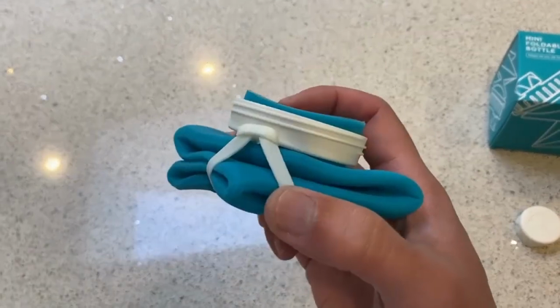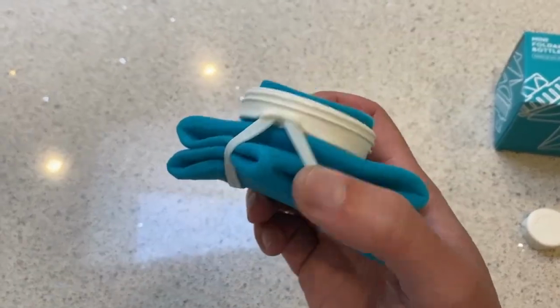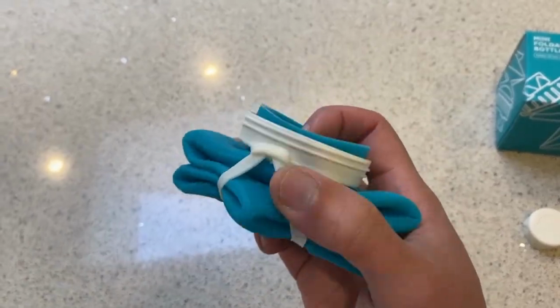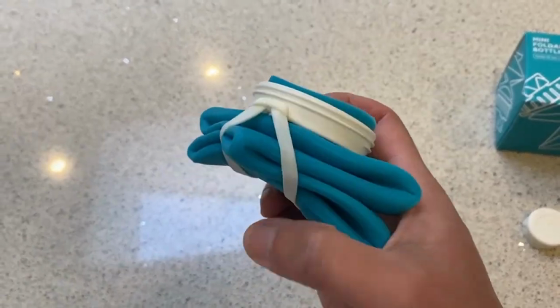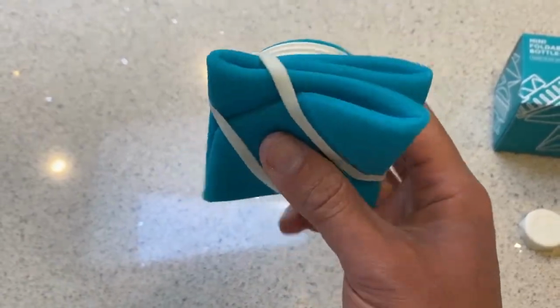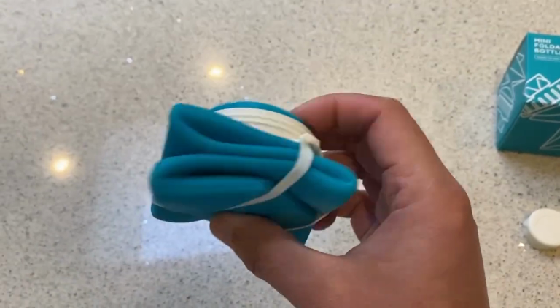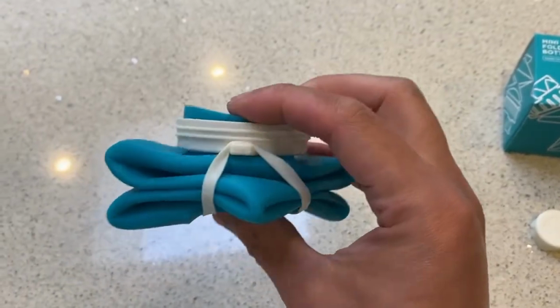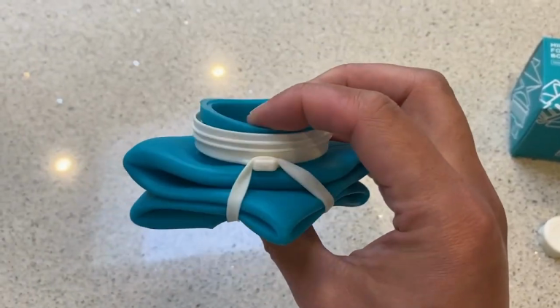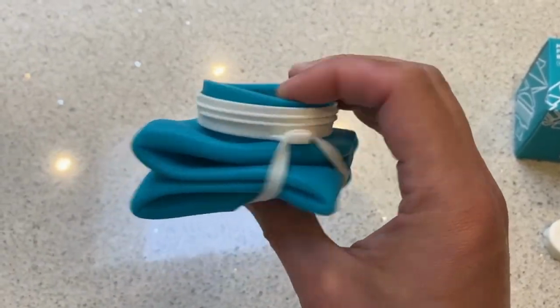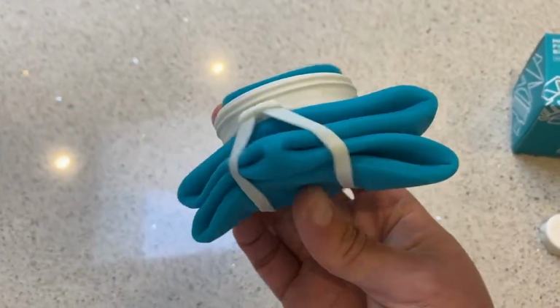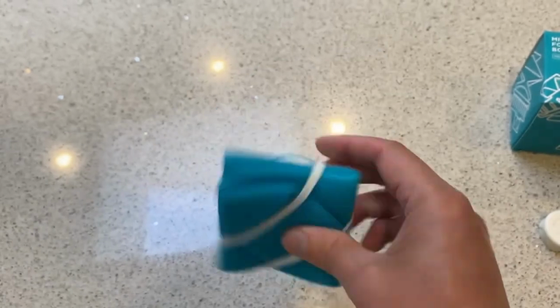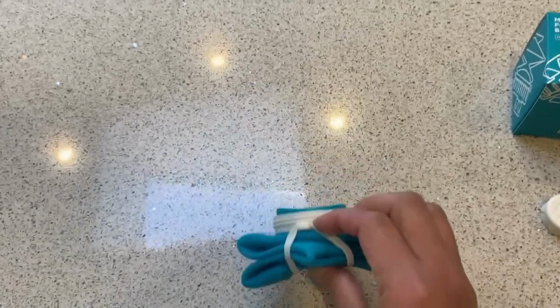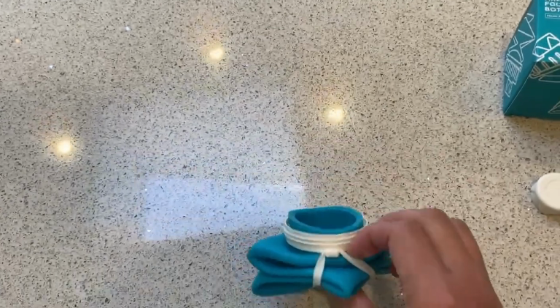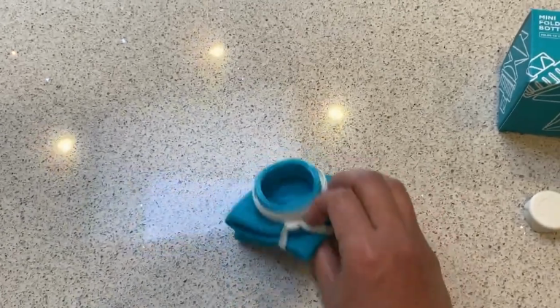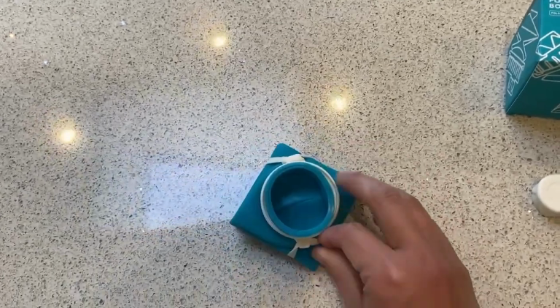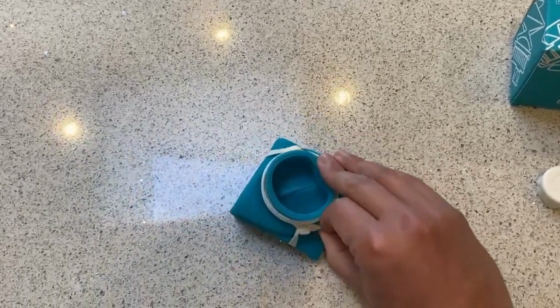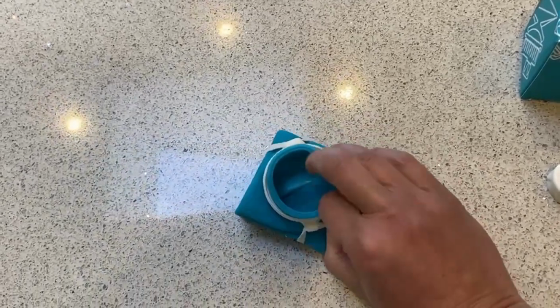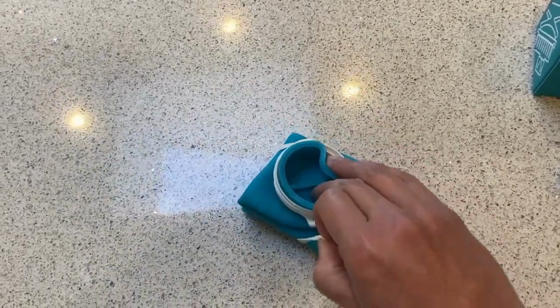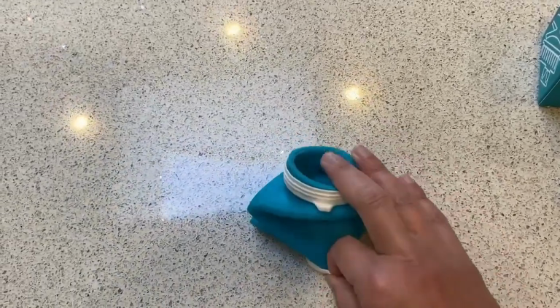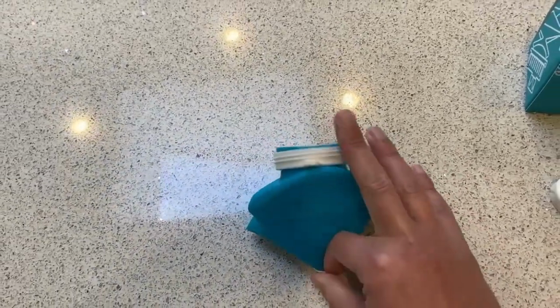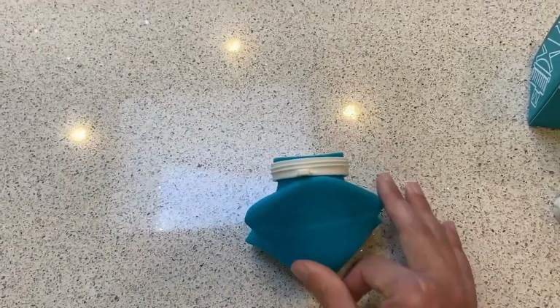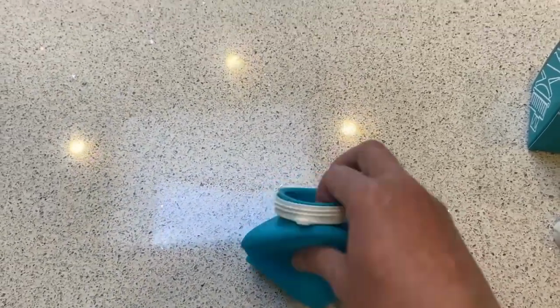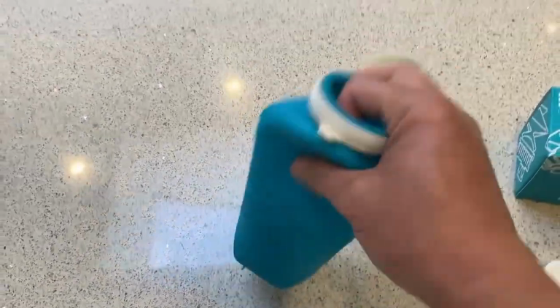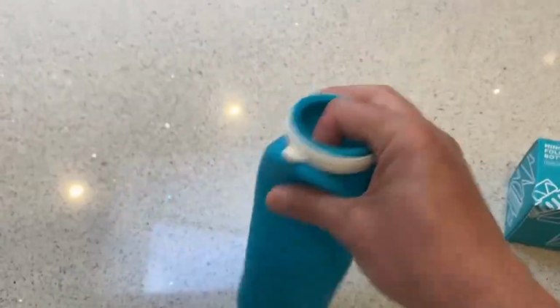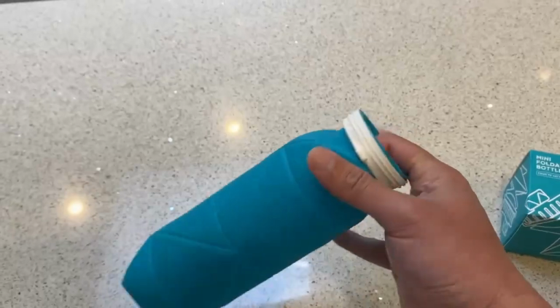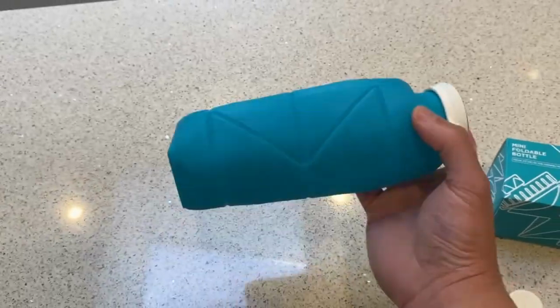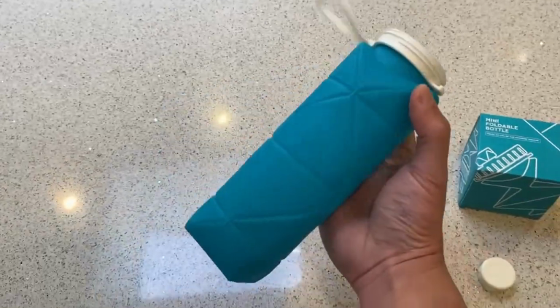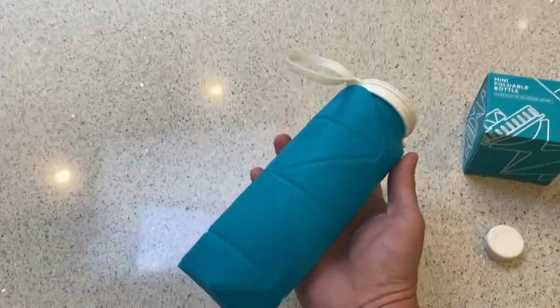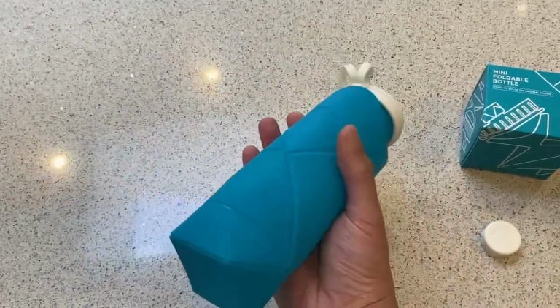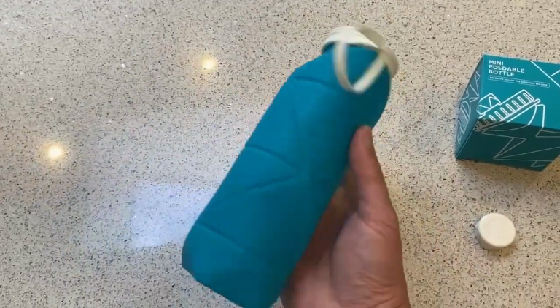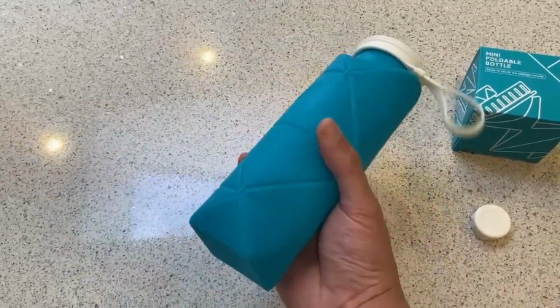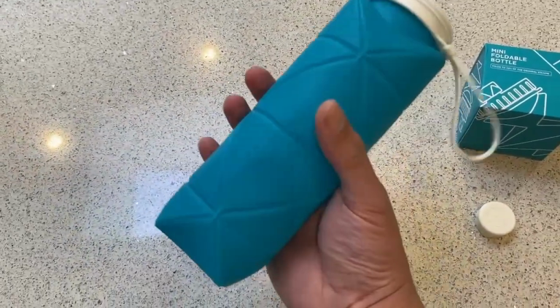It's got this clever little rubber band that goes from one corner of the lid to the other. If I can unhook this with one hand — there you go — a bit of a shake, and there it opens up. So there's your 20 ounce bottle.